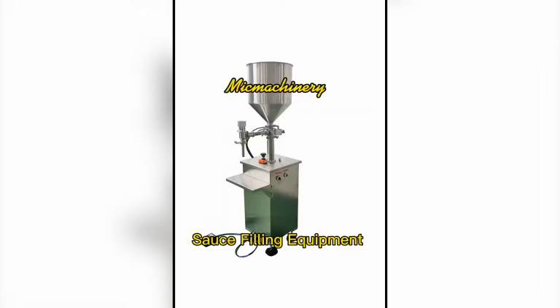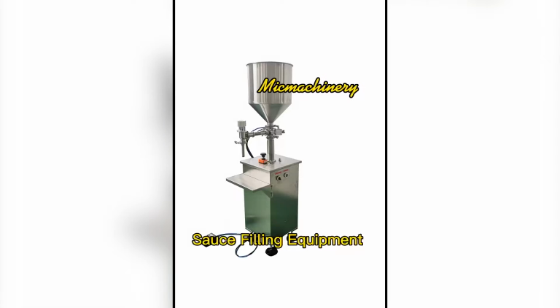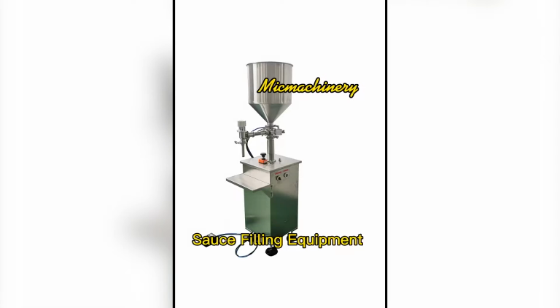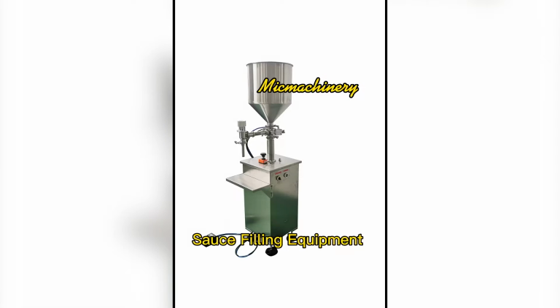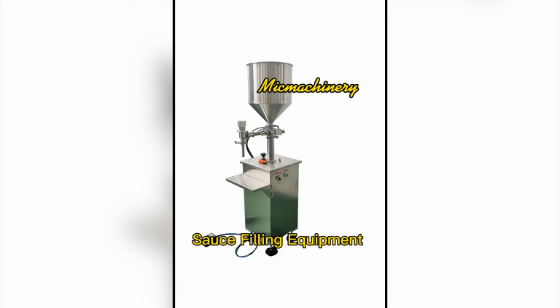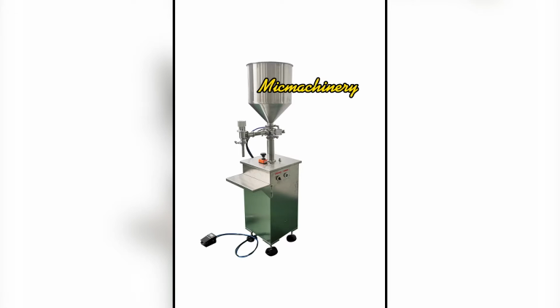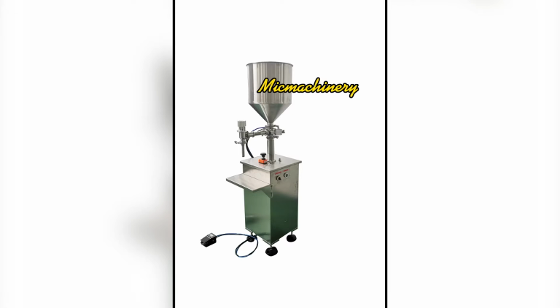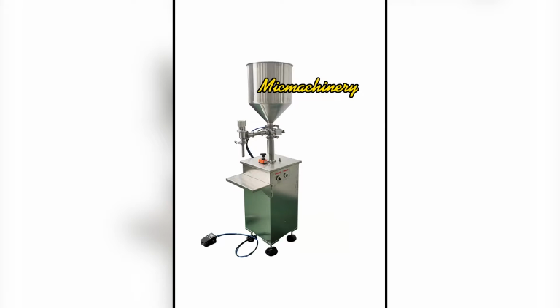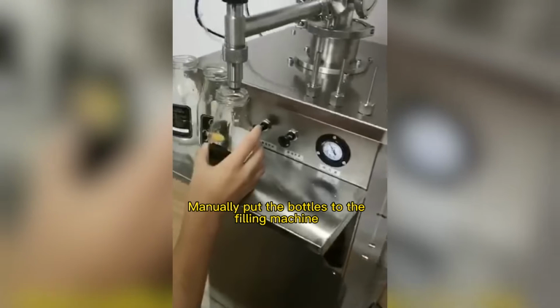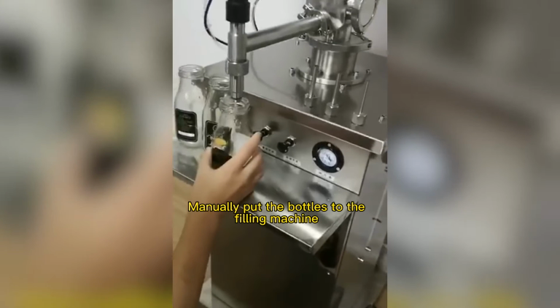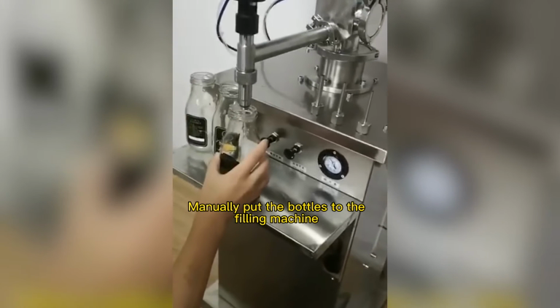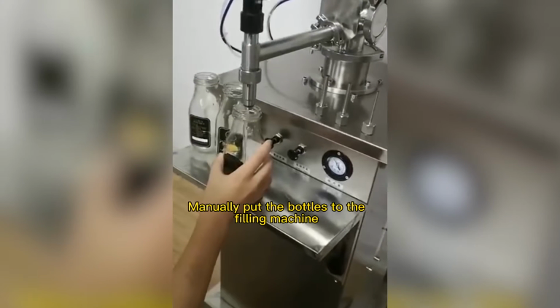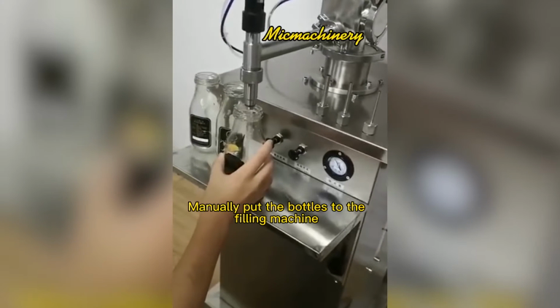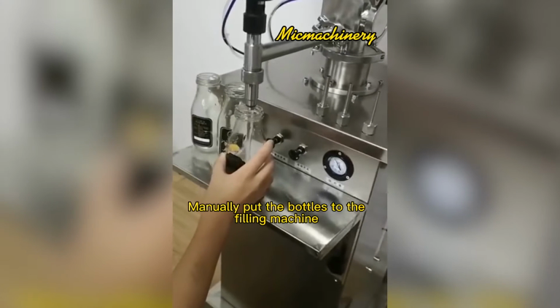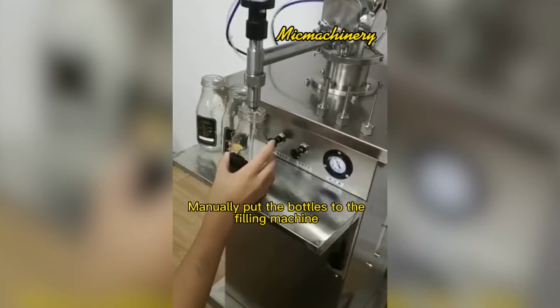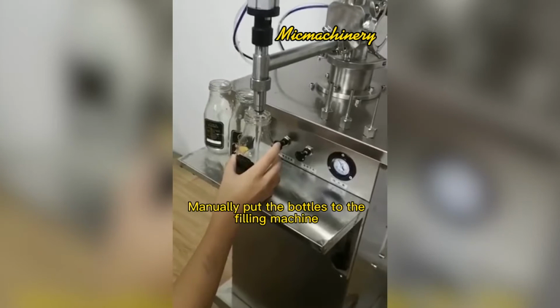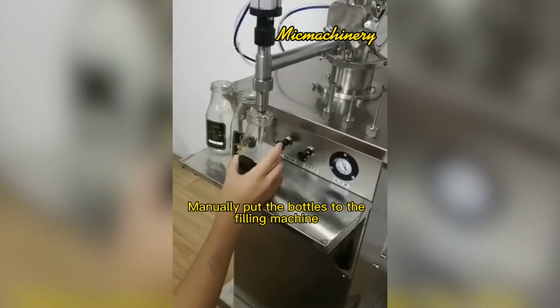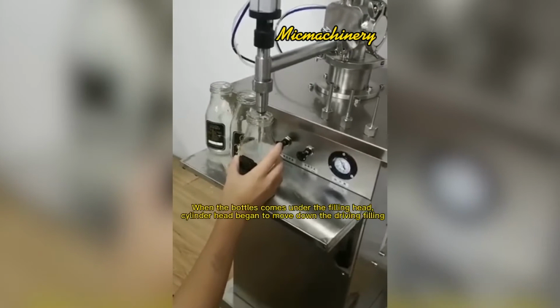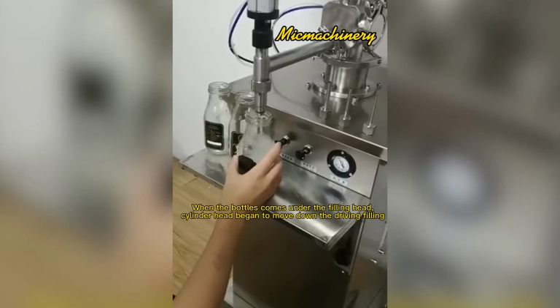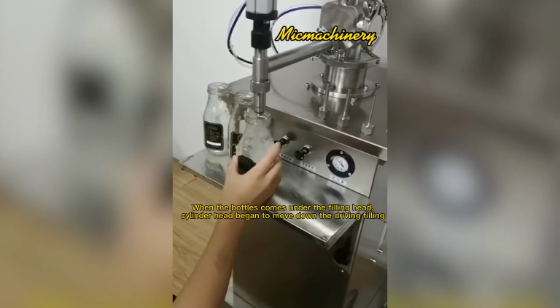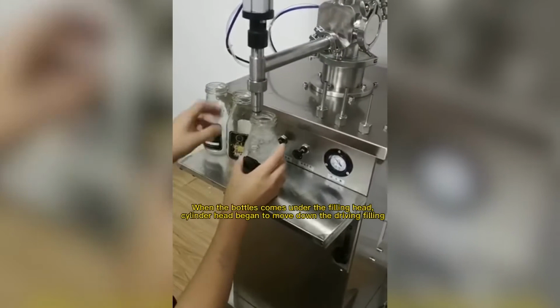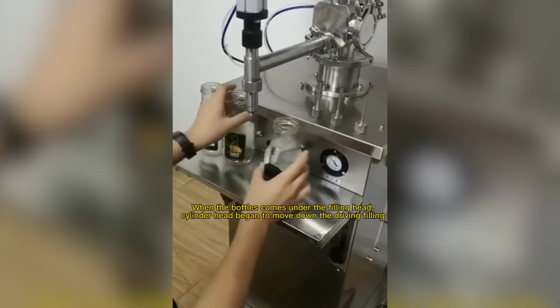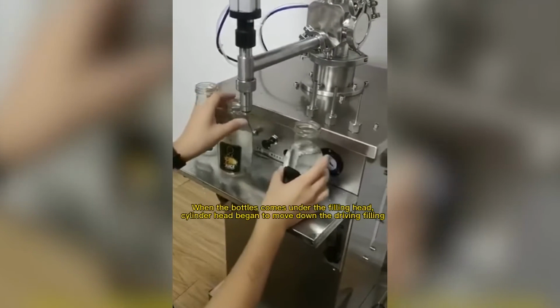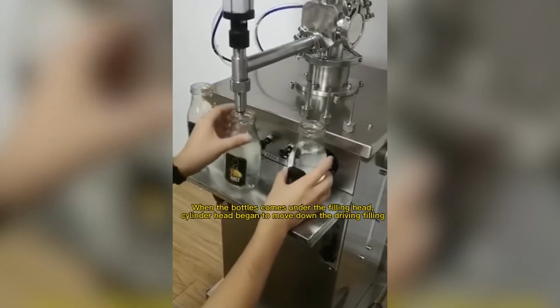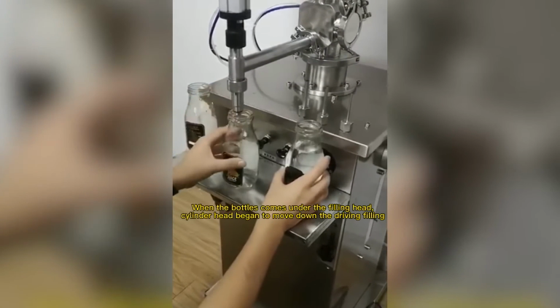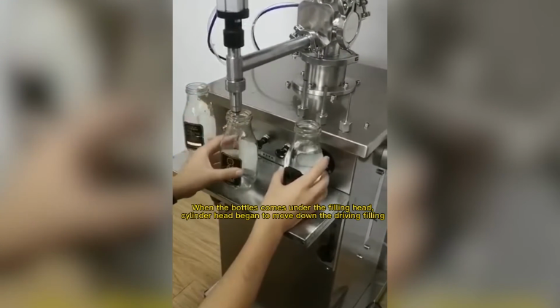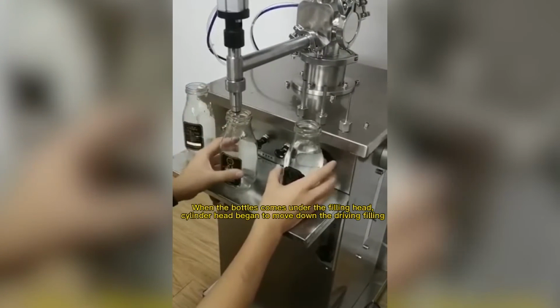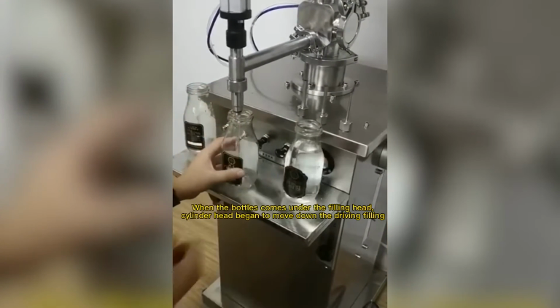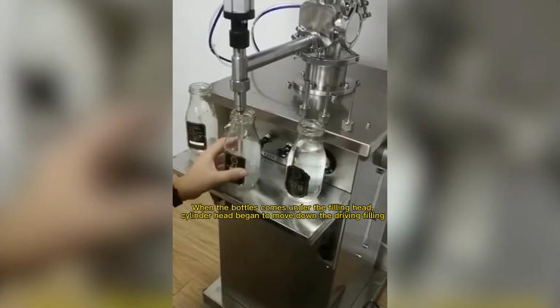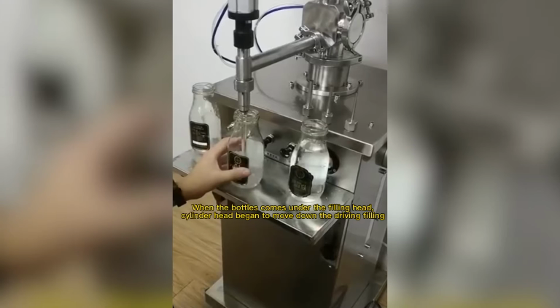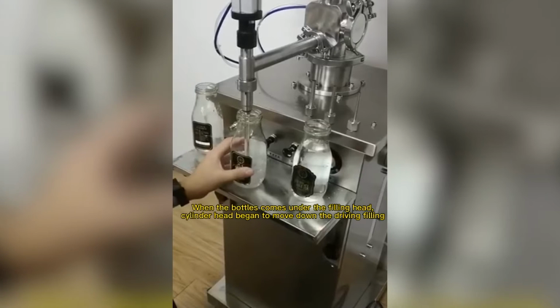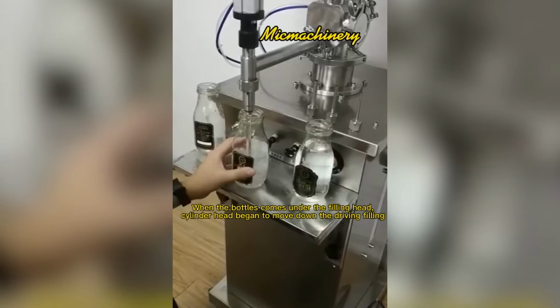Sauce Filling Equipment. Manually put the bottles to the filling machine. When the bottles come under the filling head, the cylinder head begins to move down, driving the filling process.